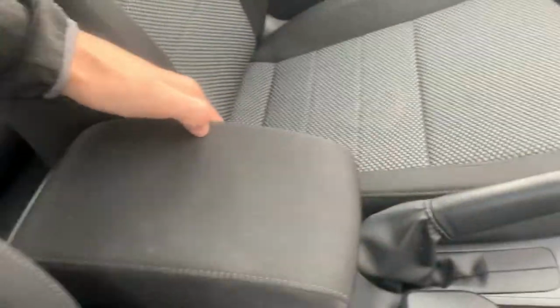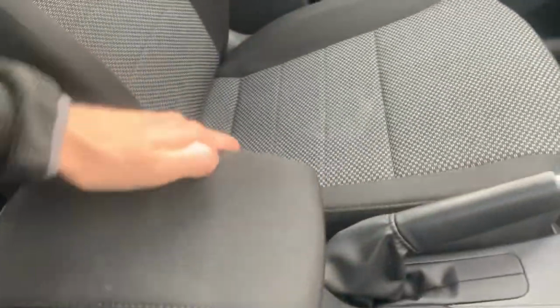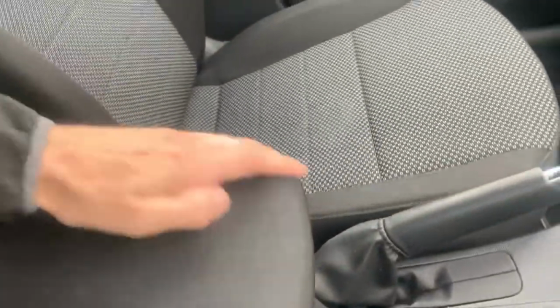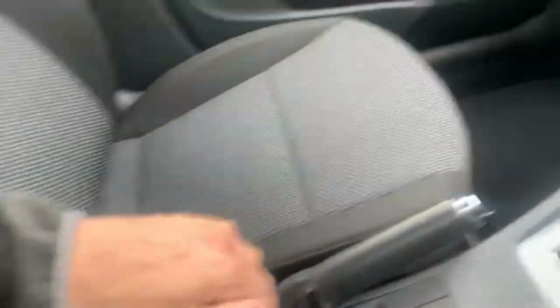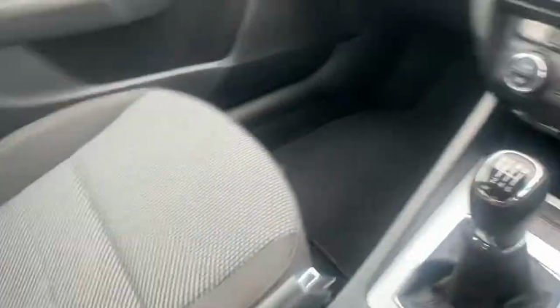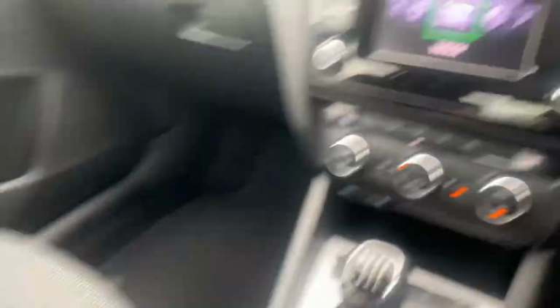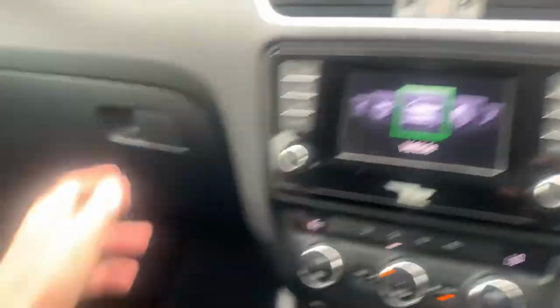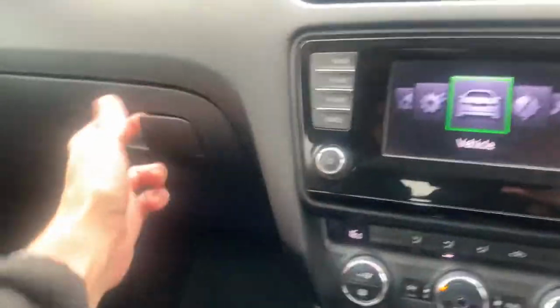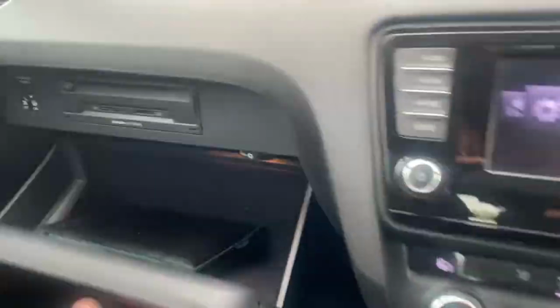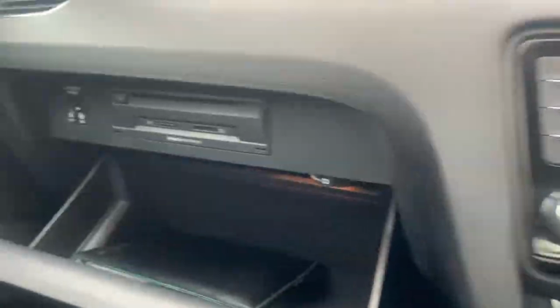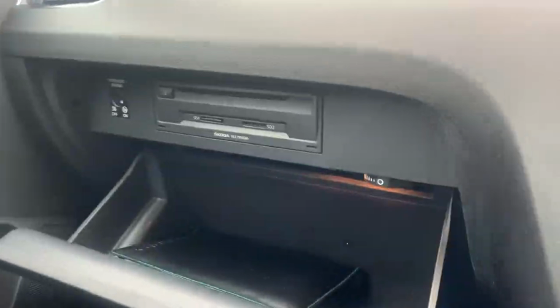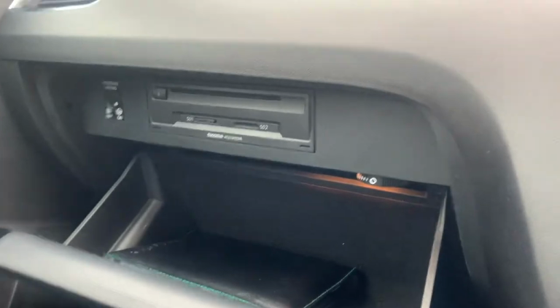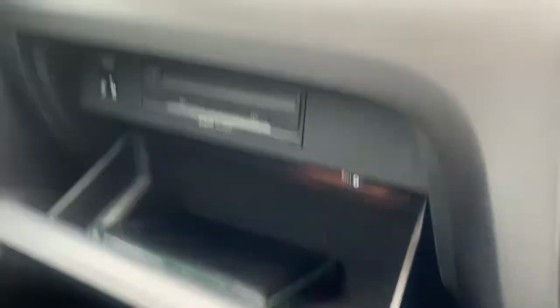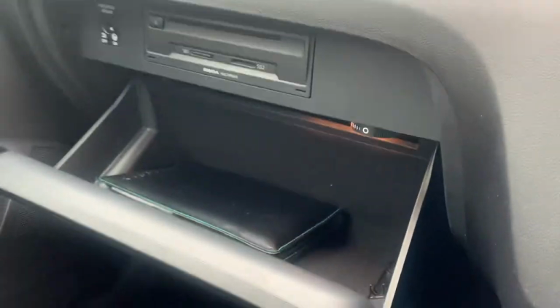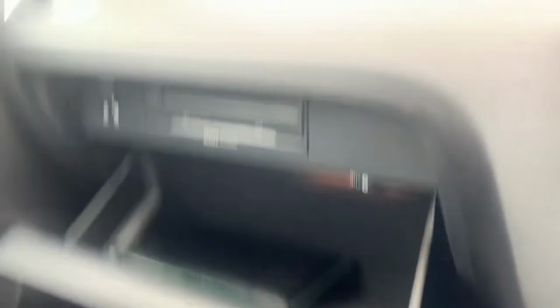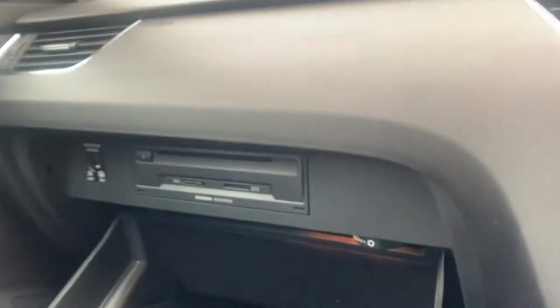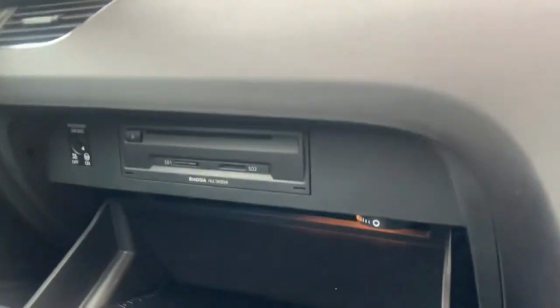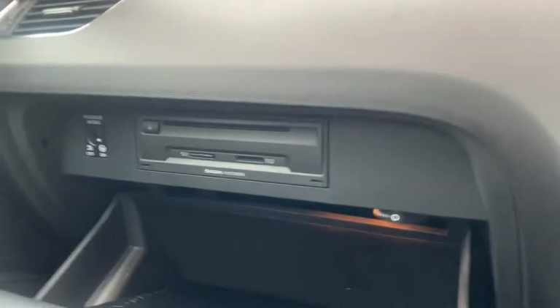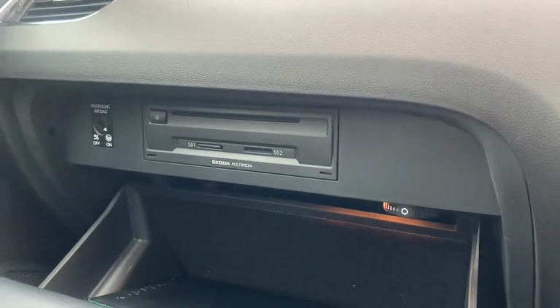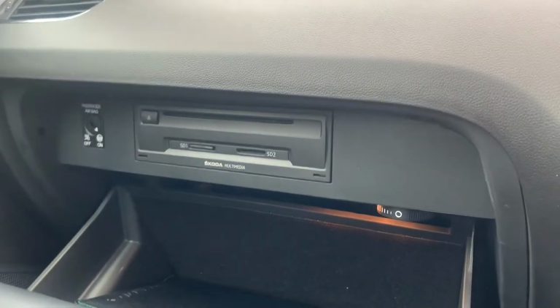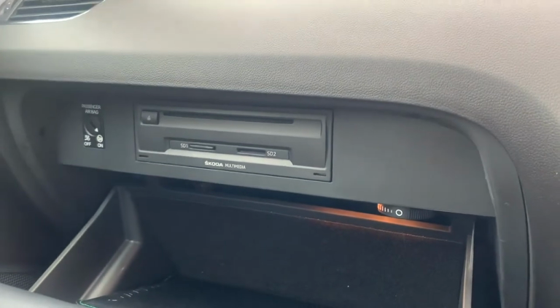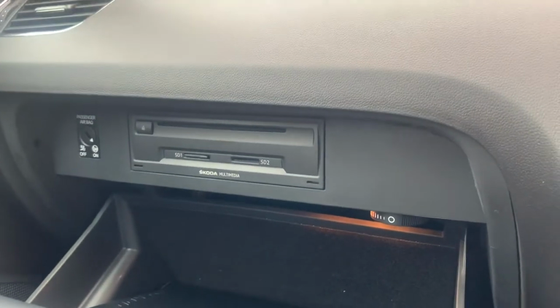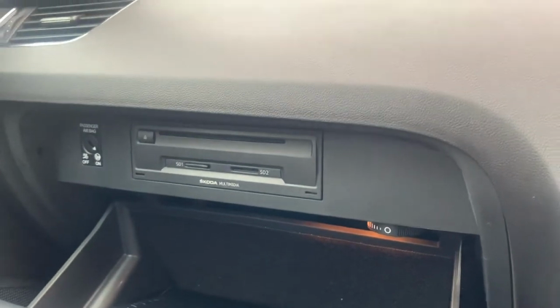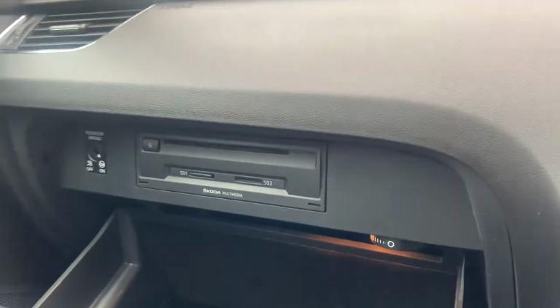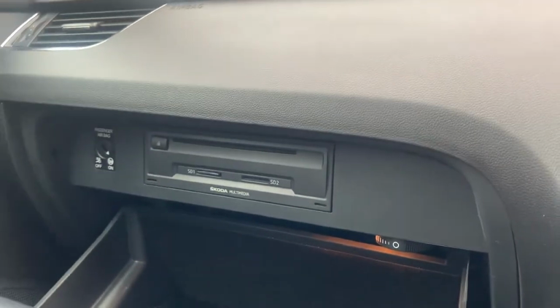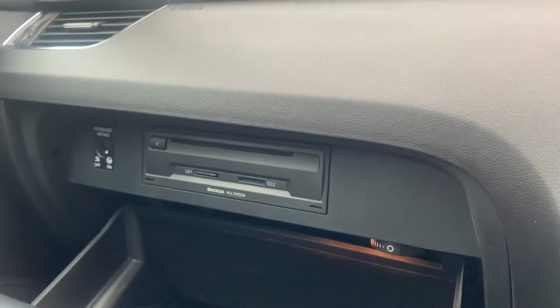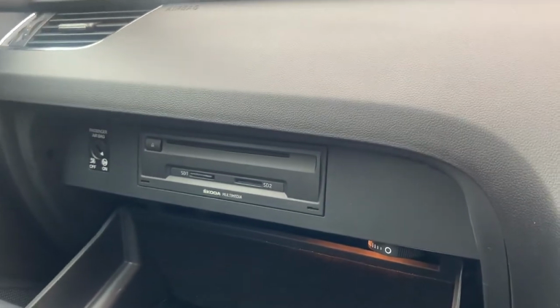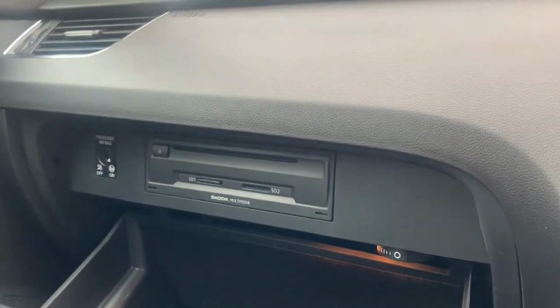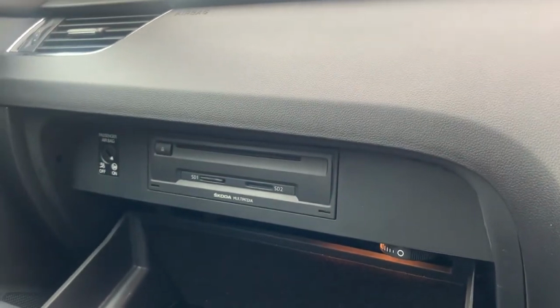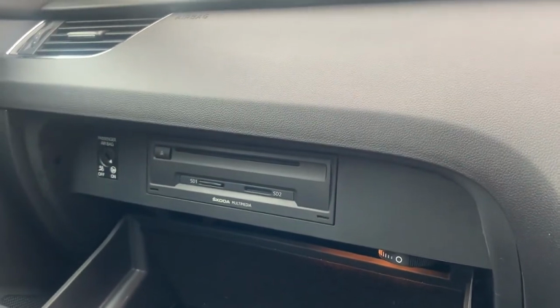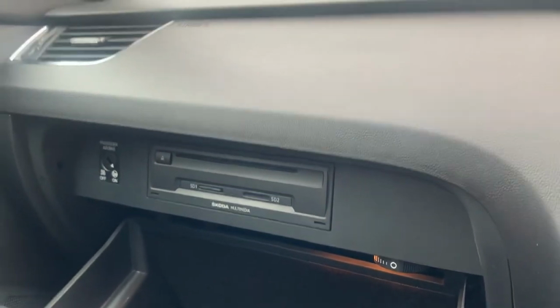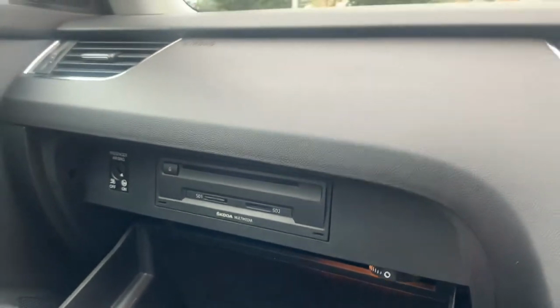Centre armrest. In the glovebox you've got all the handbook, an SD card reader and a CD player.